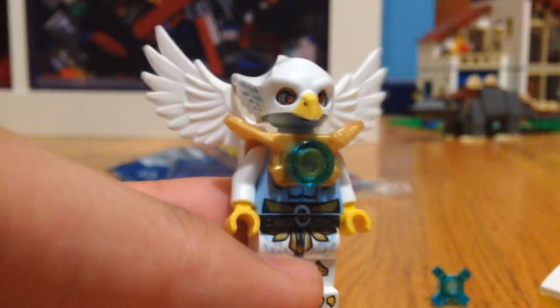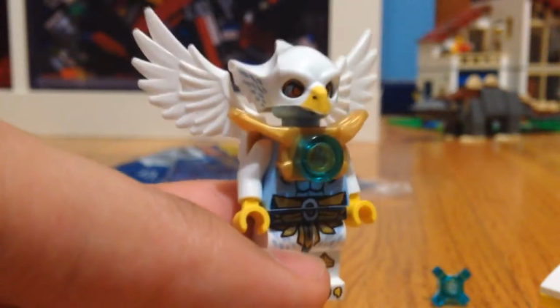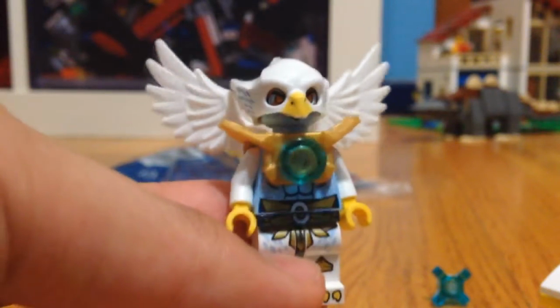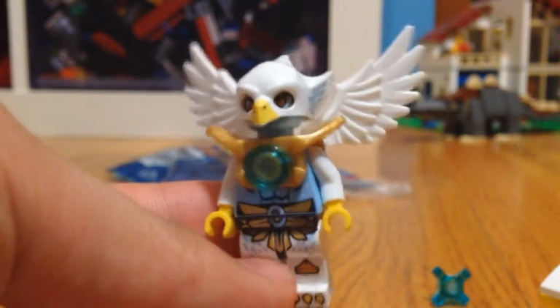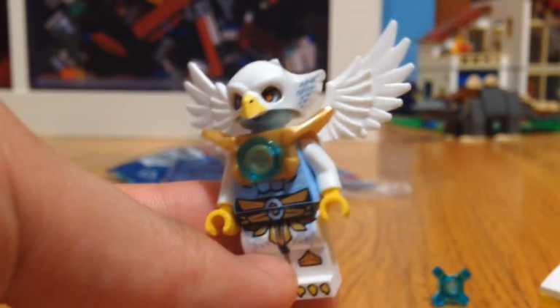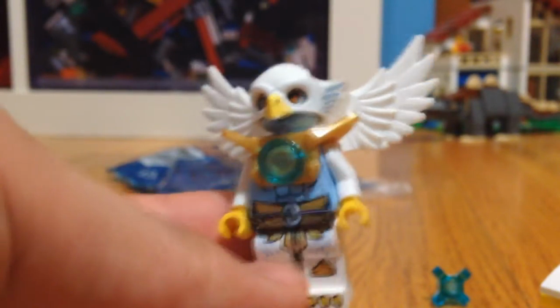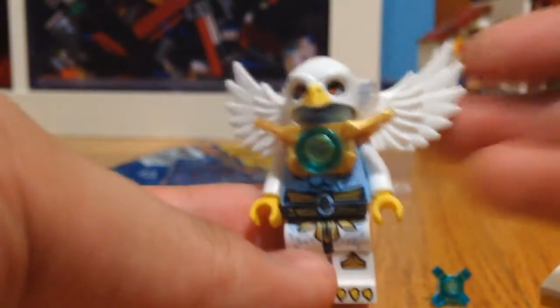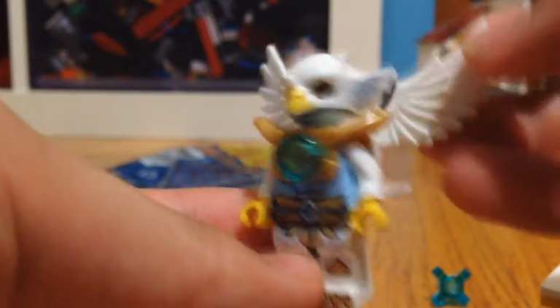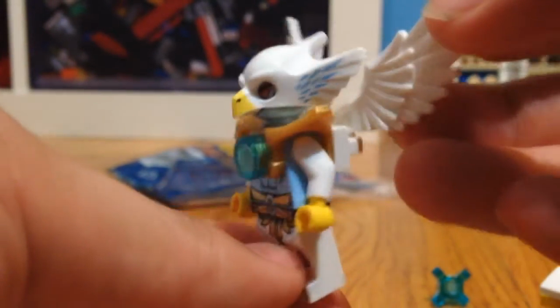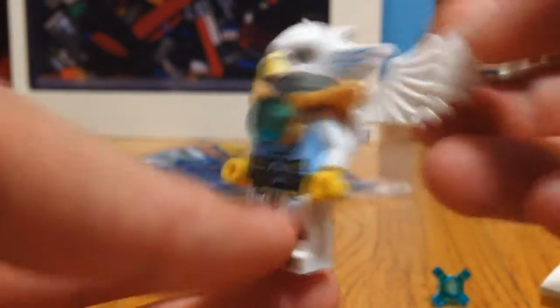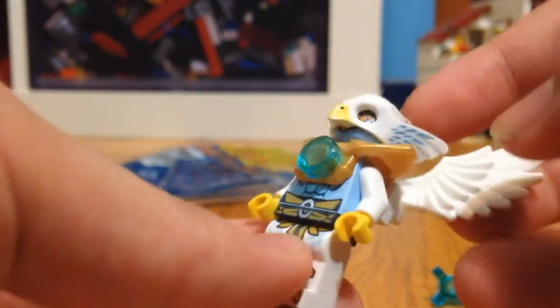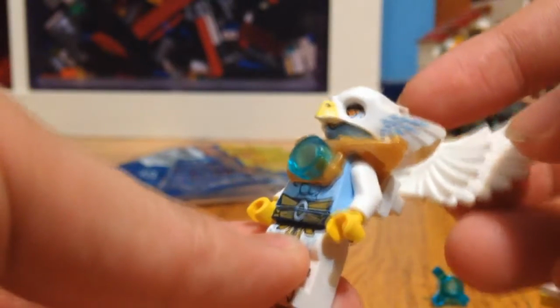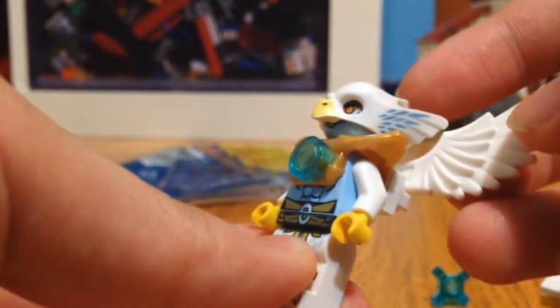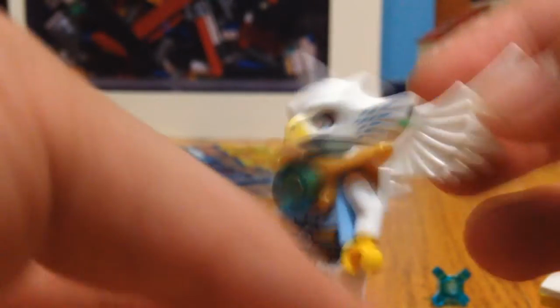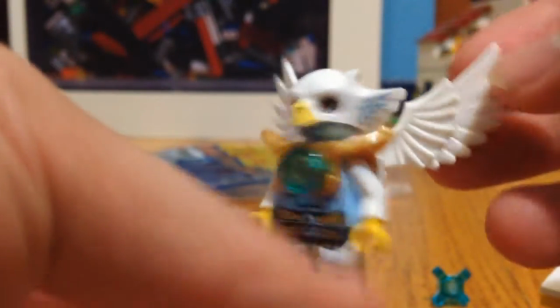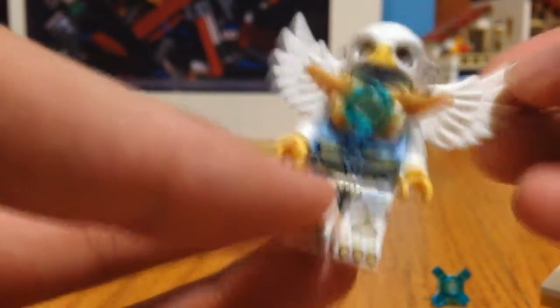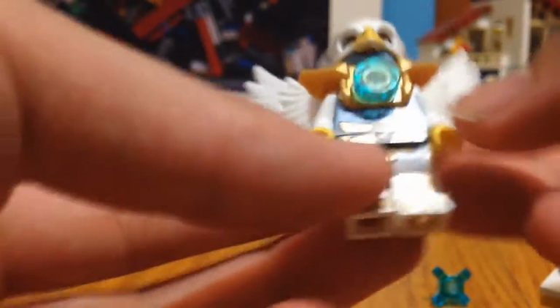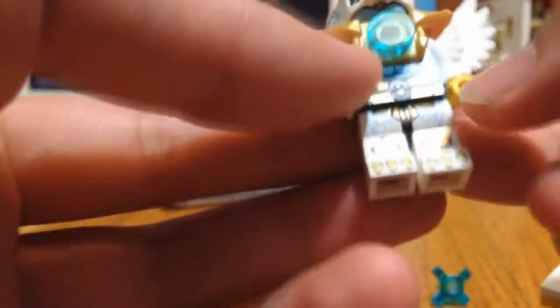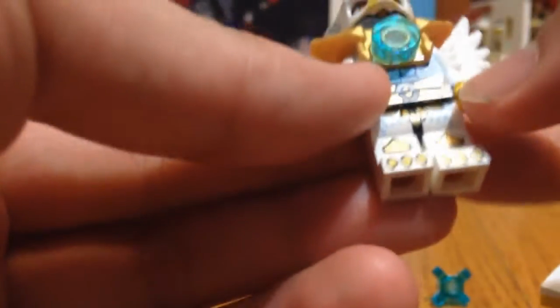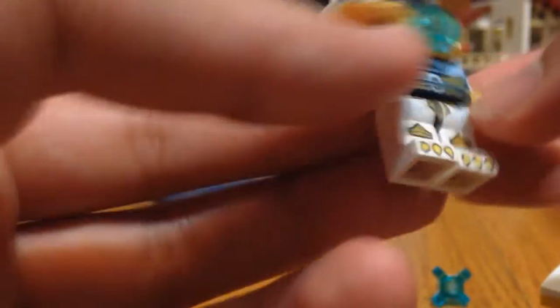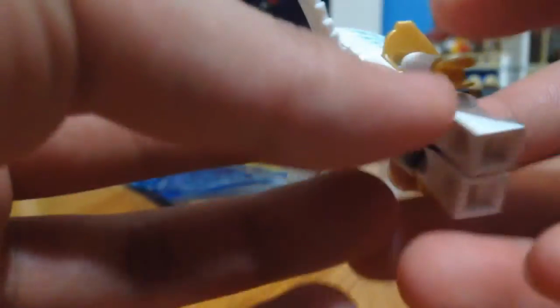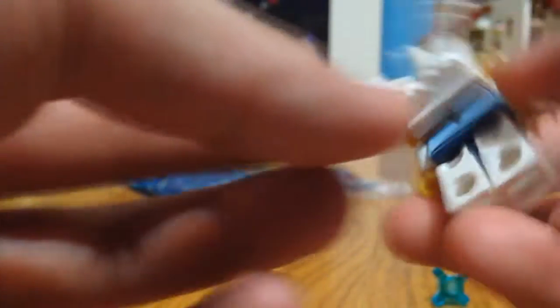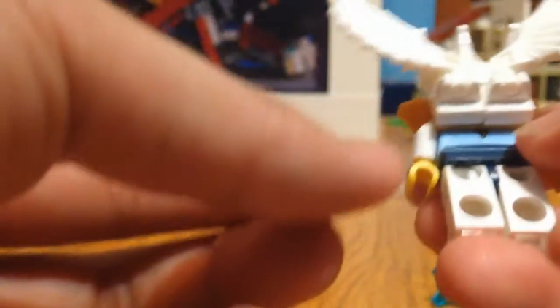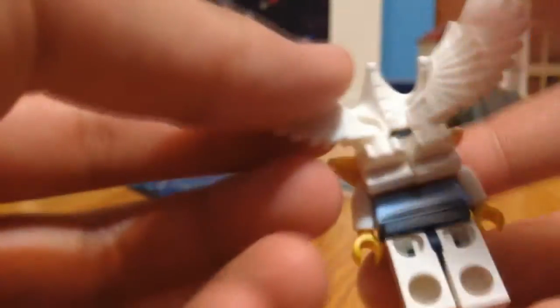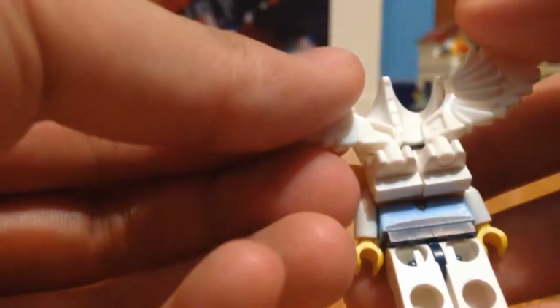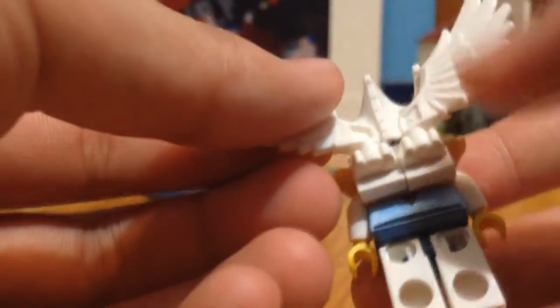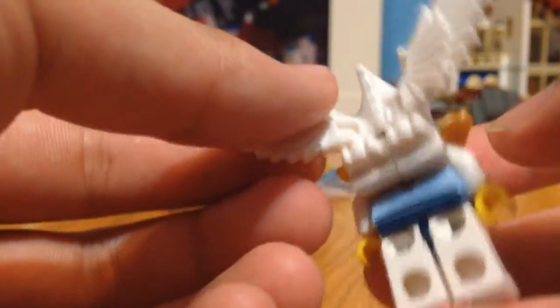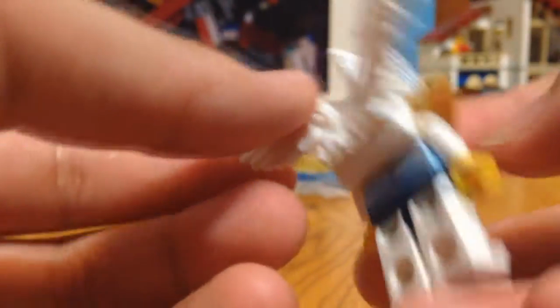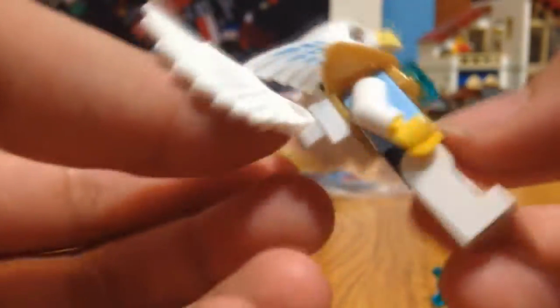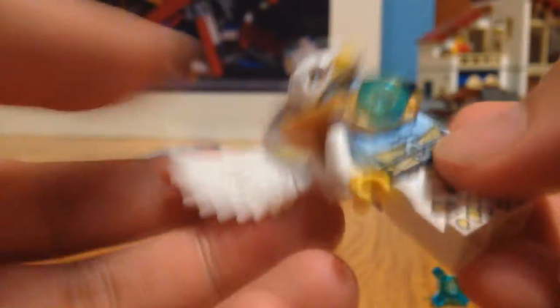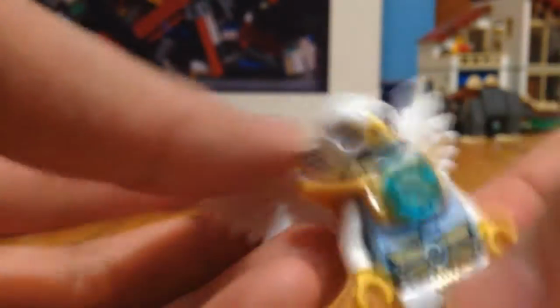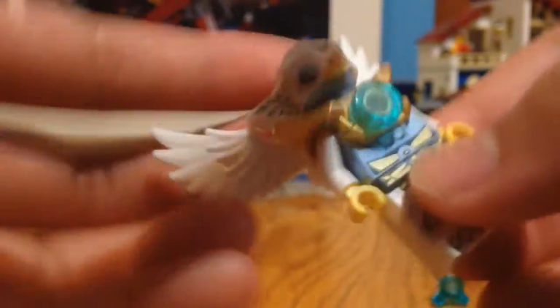So the first one that's going to be good is E-Wars, and she's a female. It's my first Chima figure and I actually like it. I love the detail on it. And the back — you've probably seen this in video by now.